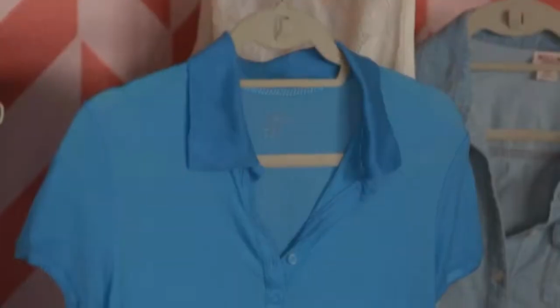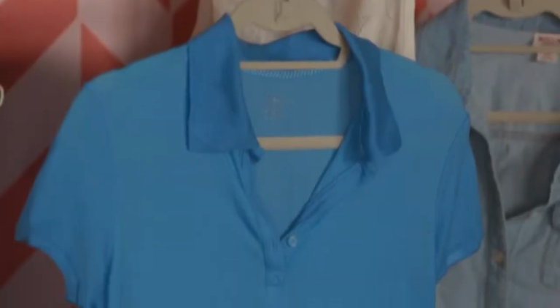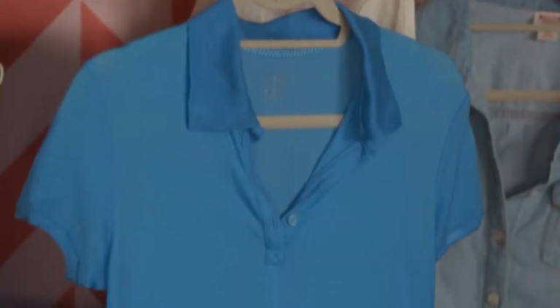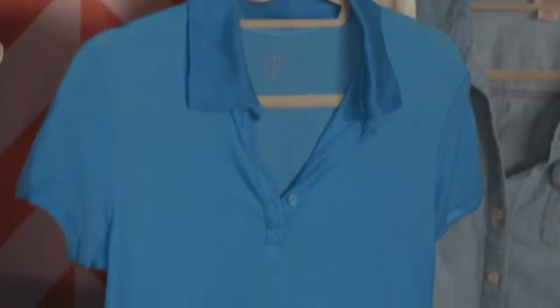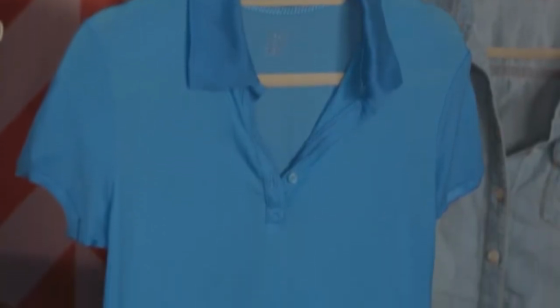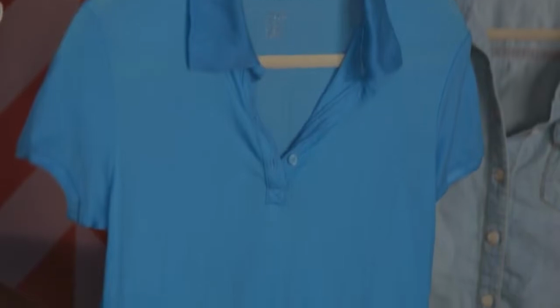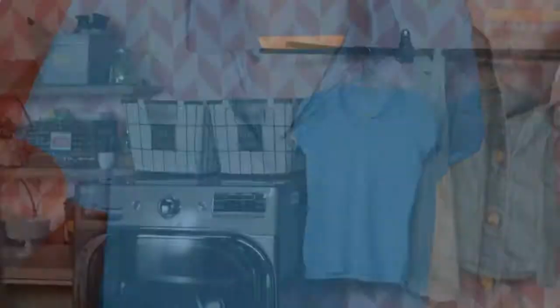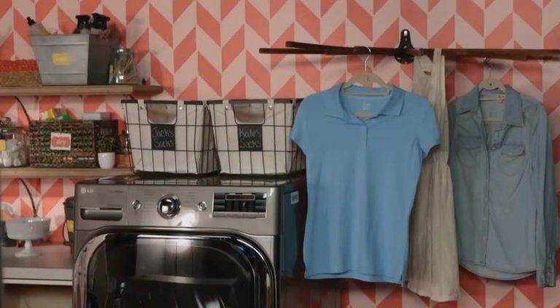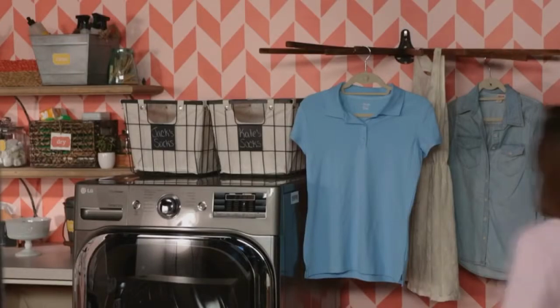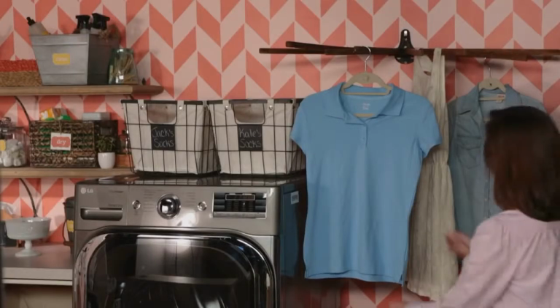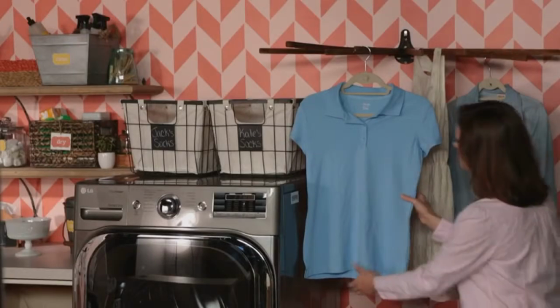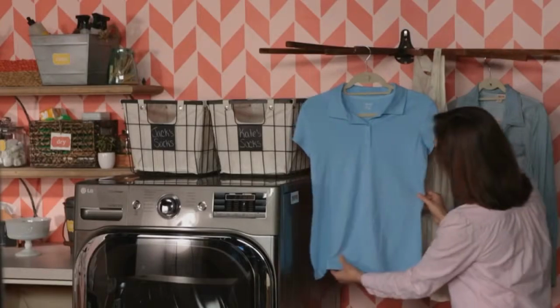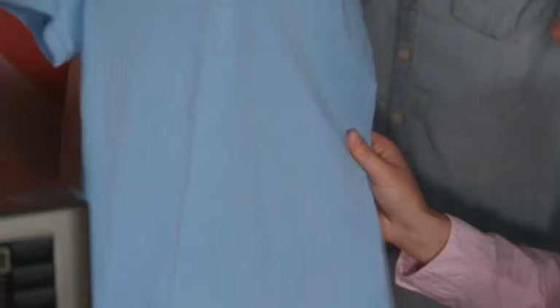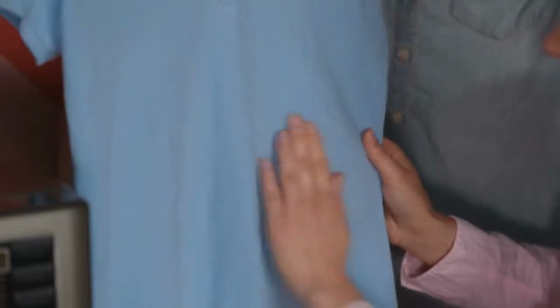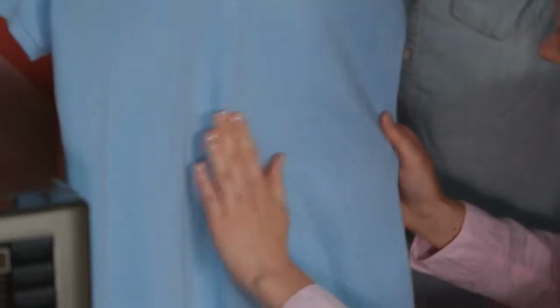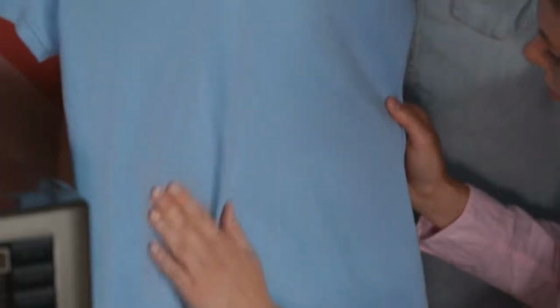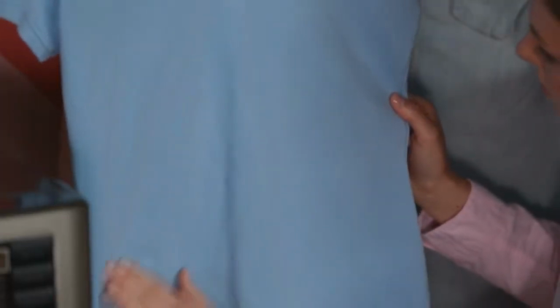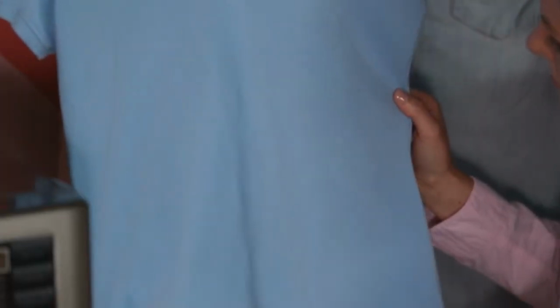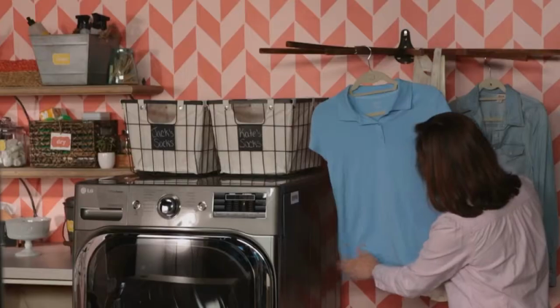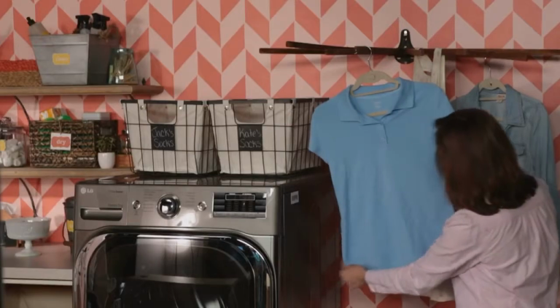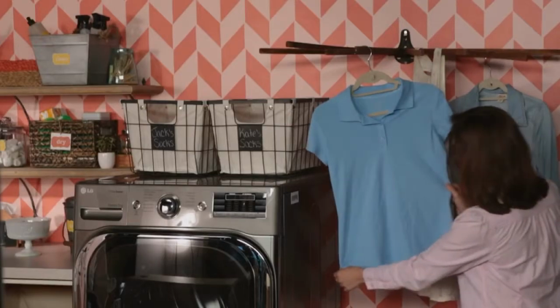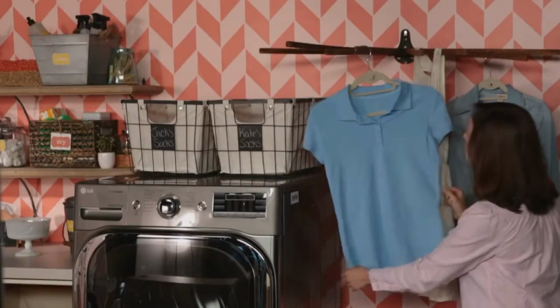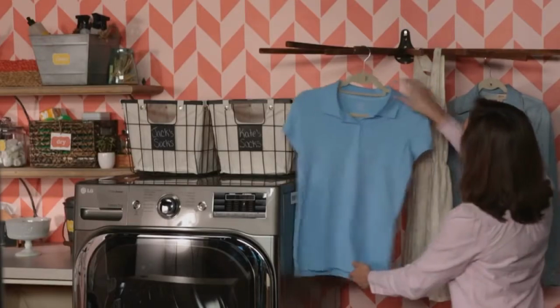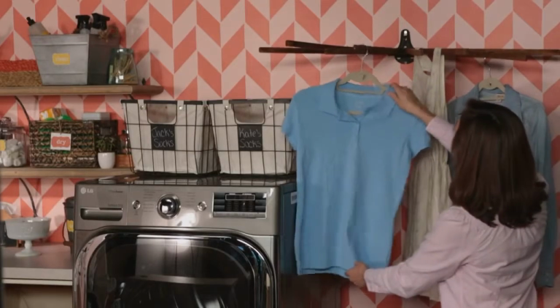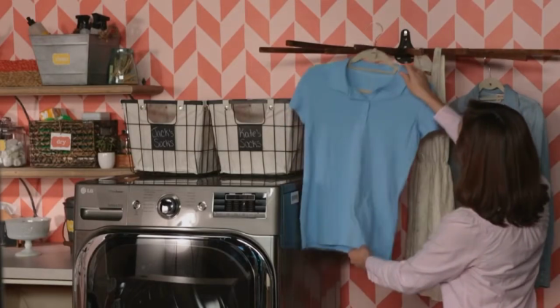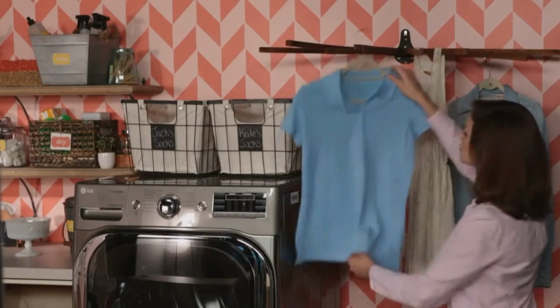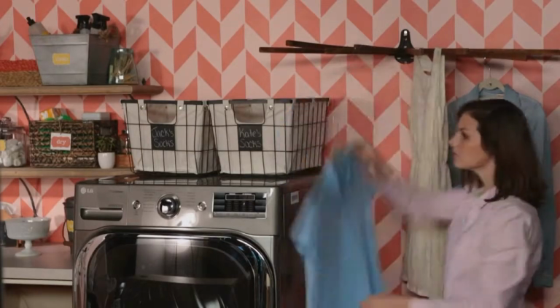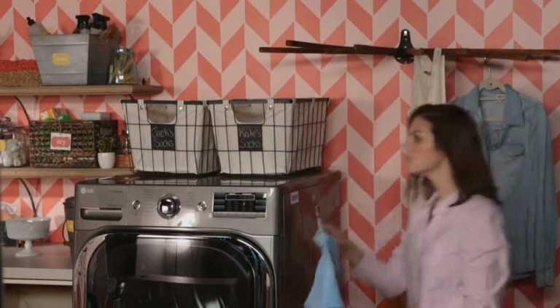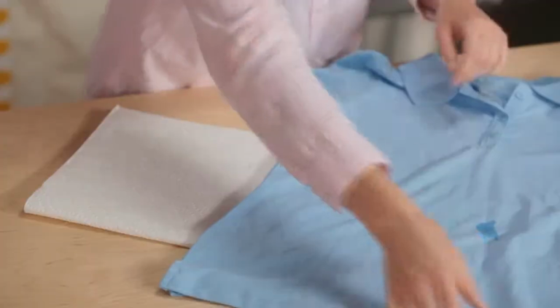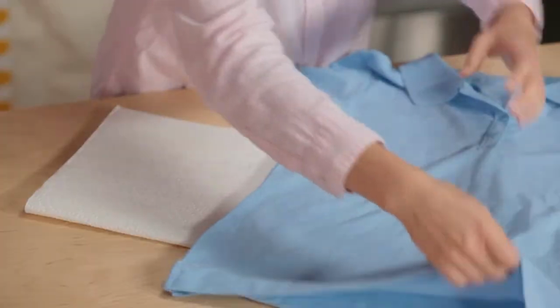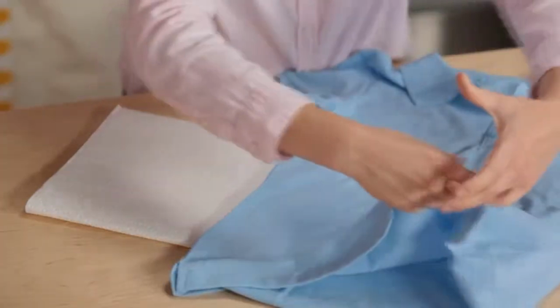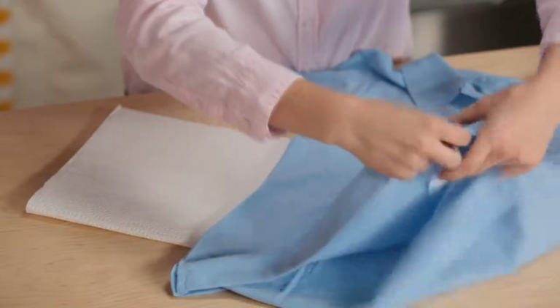Grease stains seem to disappear from wet fabric, but may resurface once the fabric dries, and heat from the dryer will set the stain. If the stain doesn't come out on the first round, repeat these steps until it does.